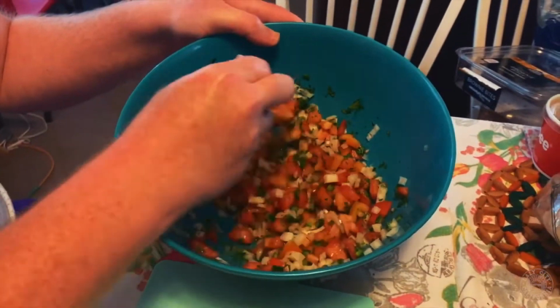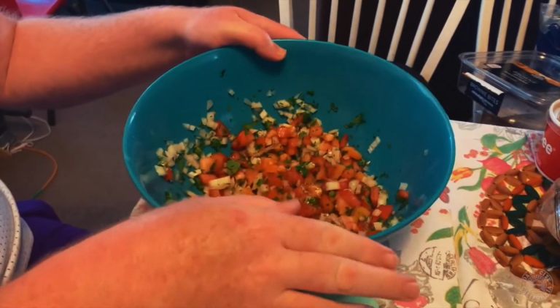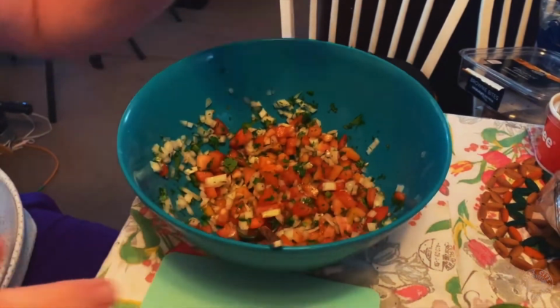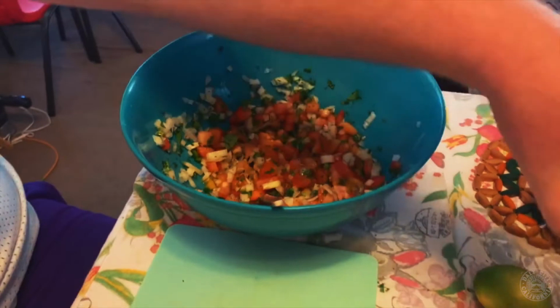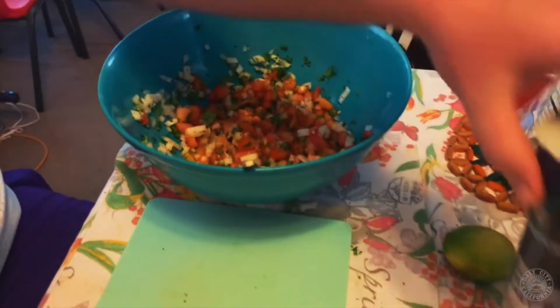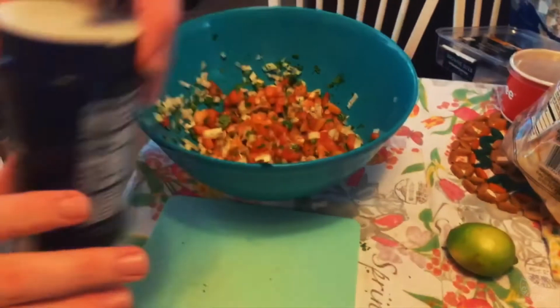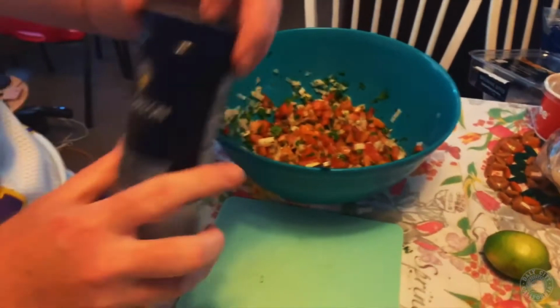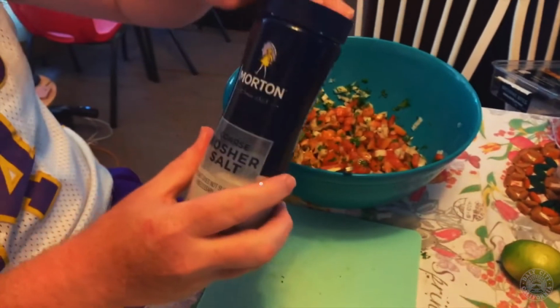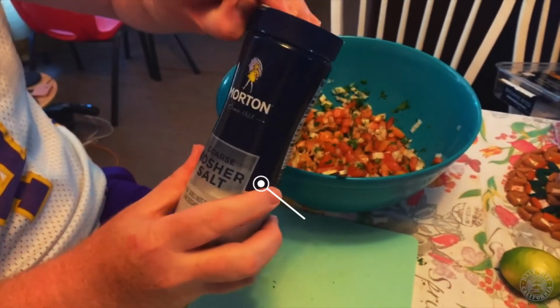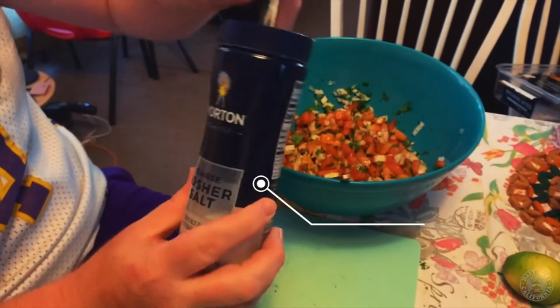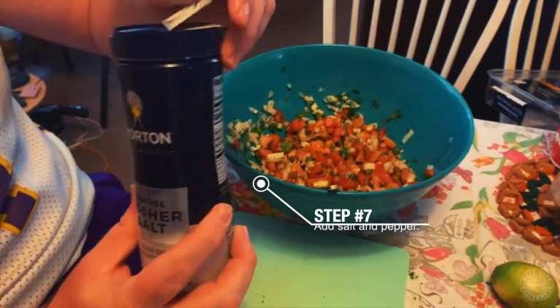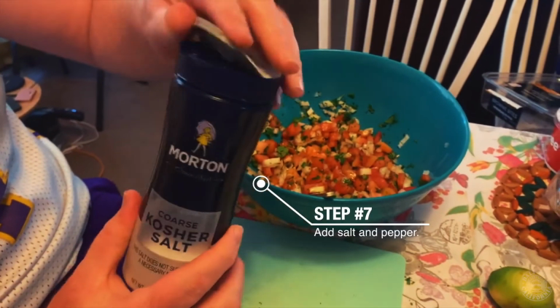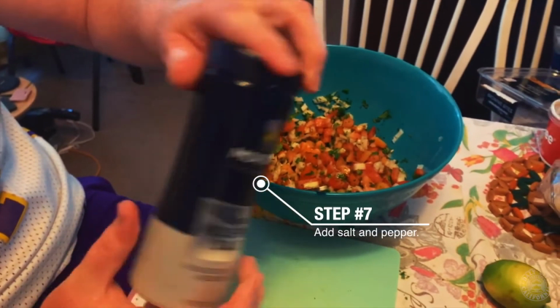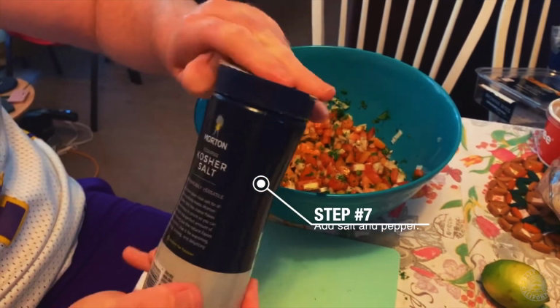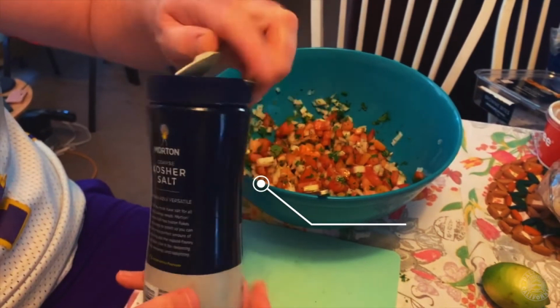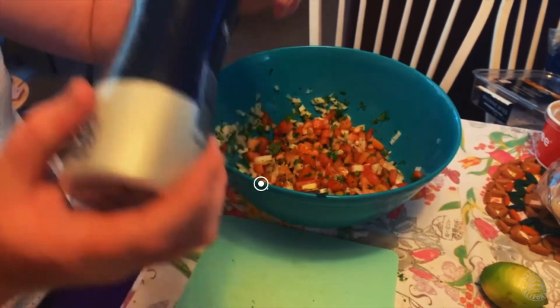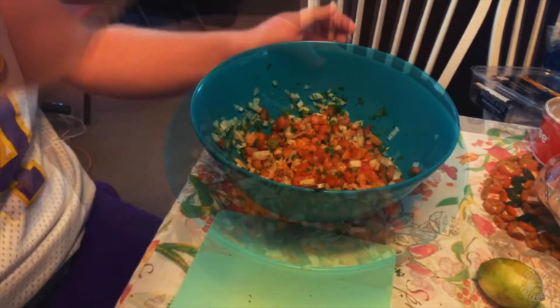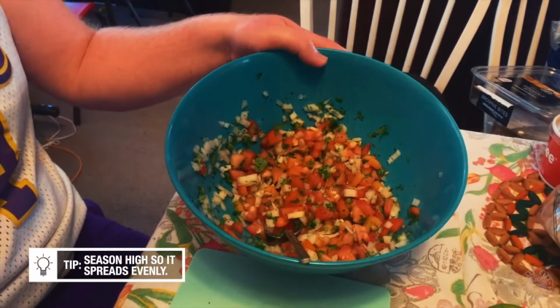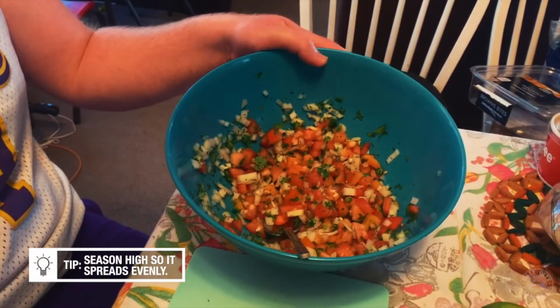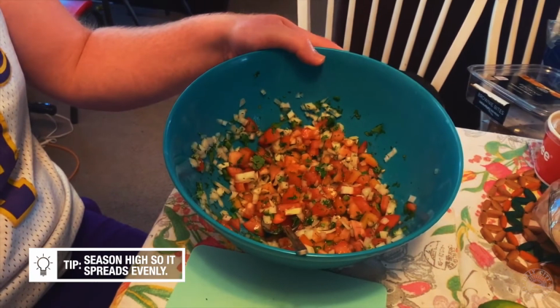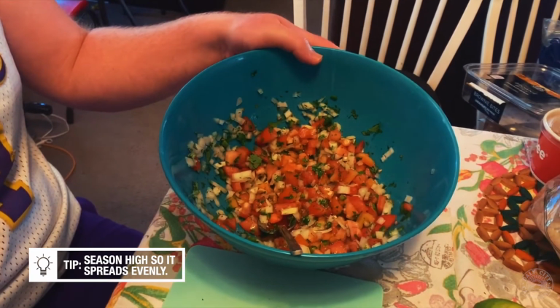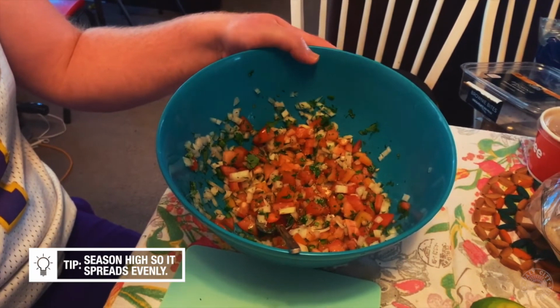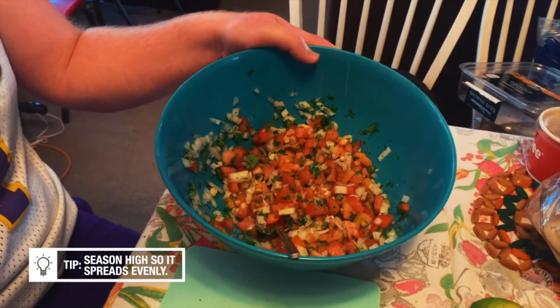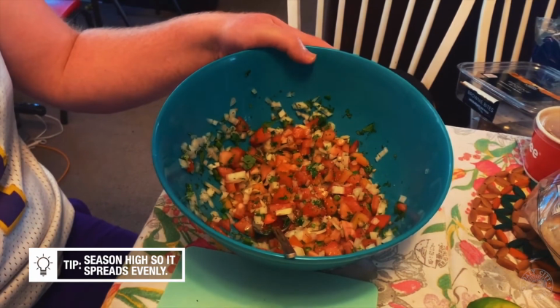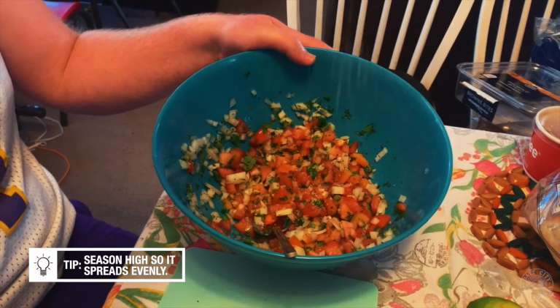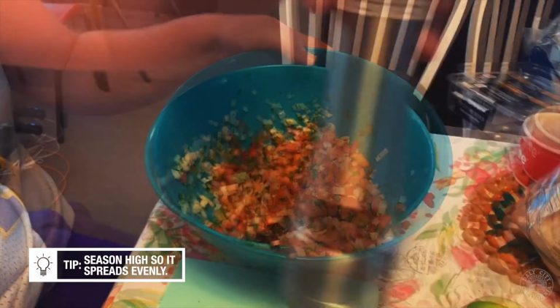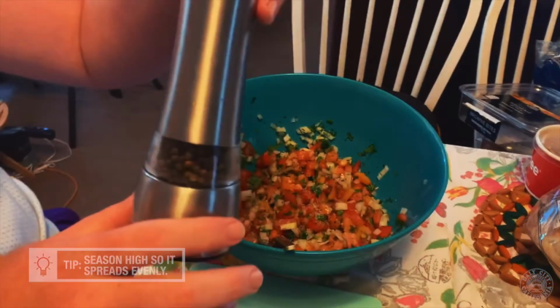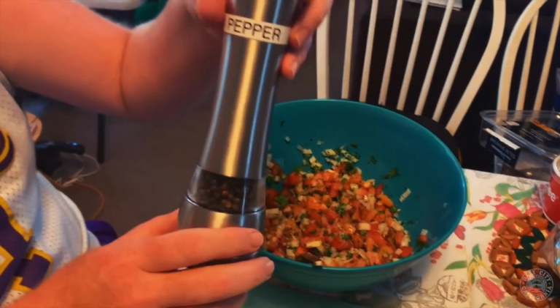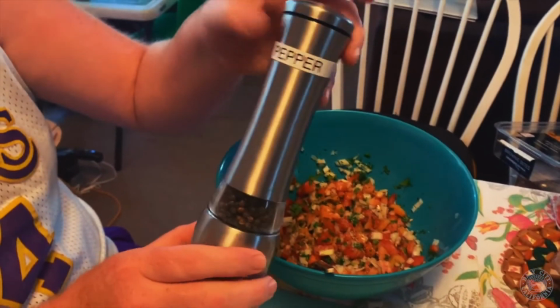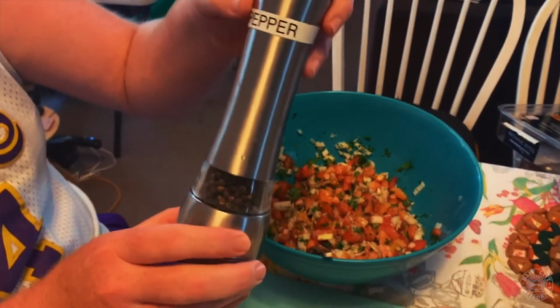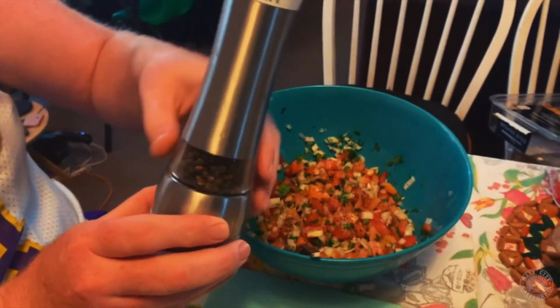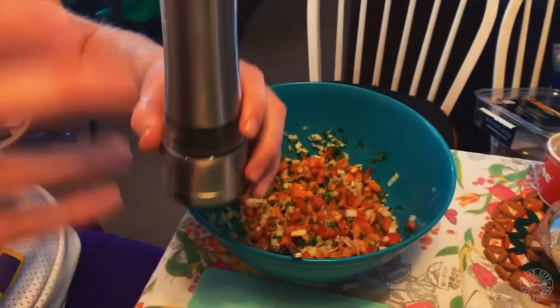Now you're going to add some salt and pepper. I'm using kosher salt, but you can use any kind you want. Like I mentioned in my other video, when you're seasoning, you want to do it up high so it spreads all throughout the product. This isn't found too much in pico de gallo, but I'm going to add a little bit of cracked pepper.